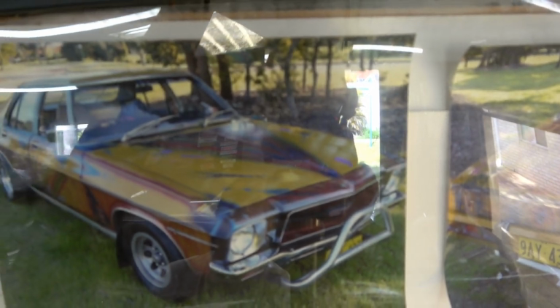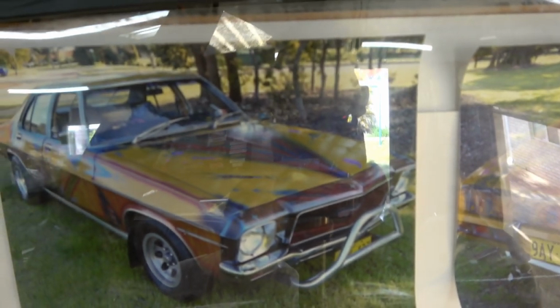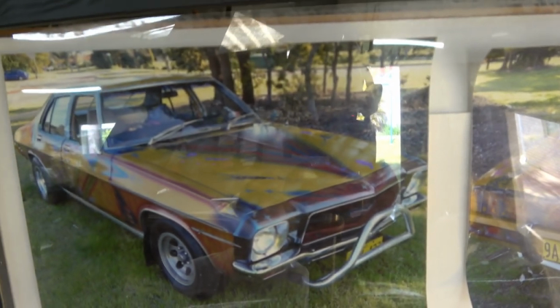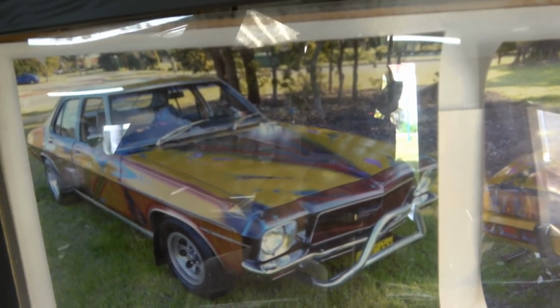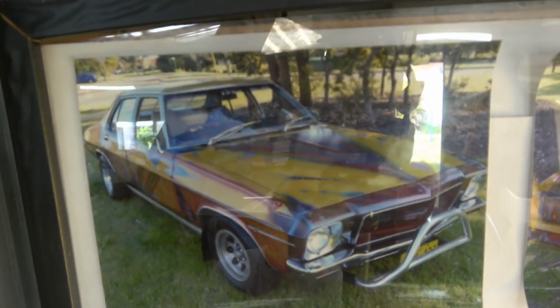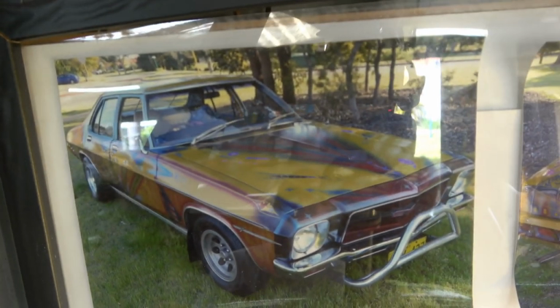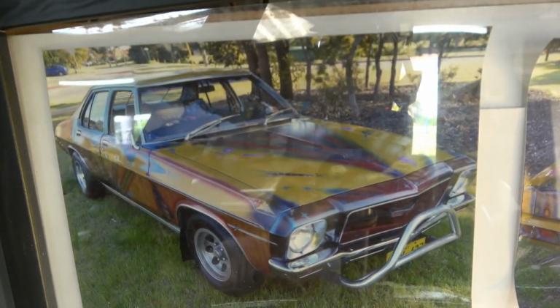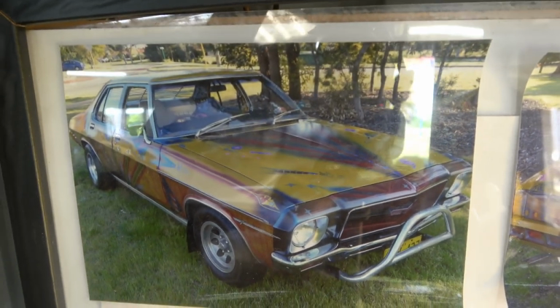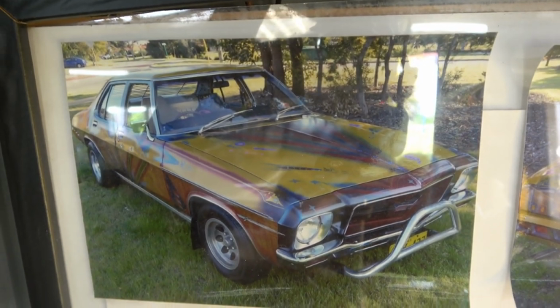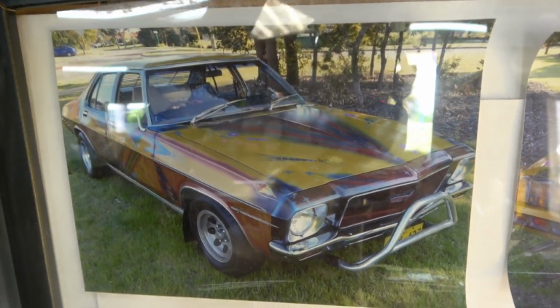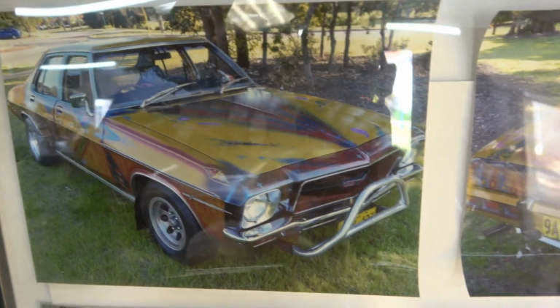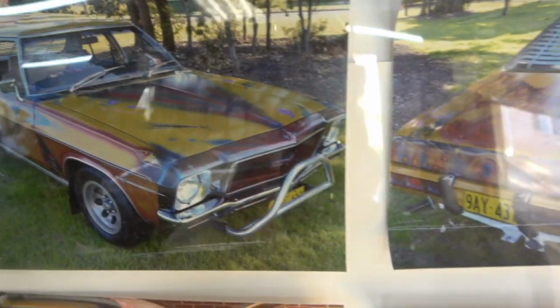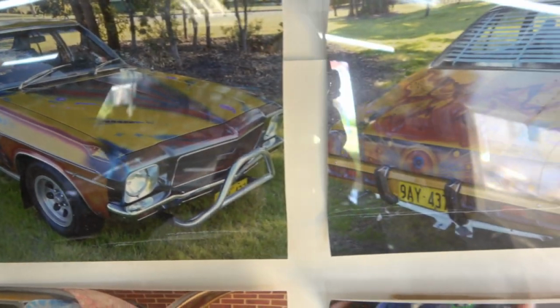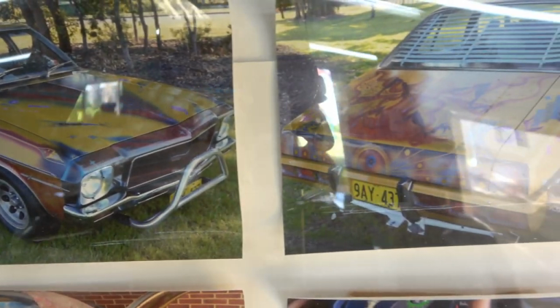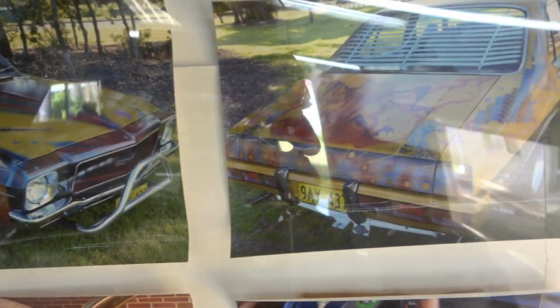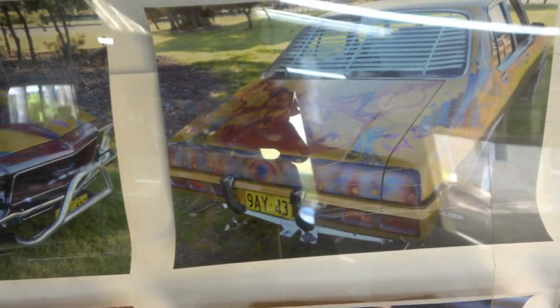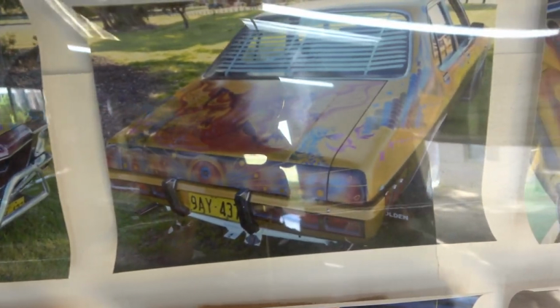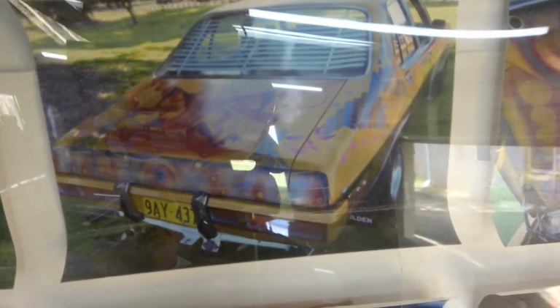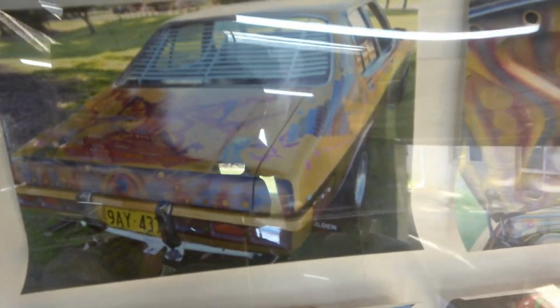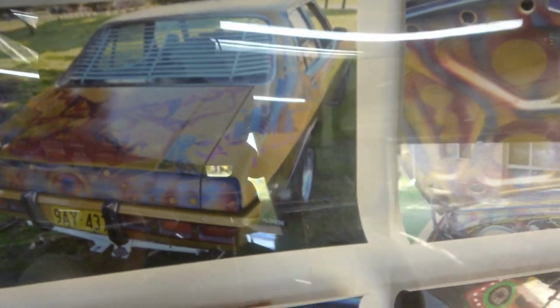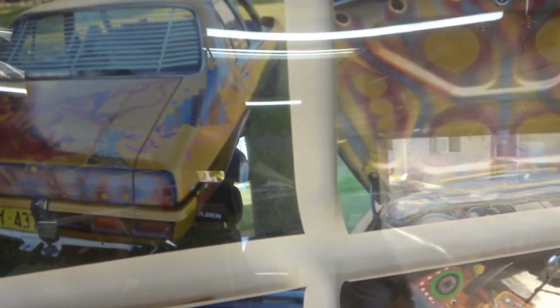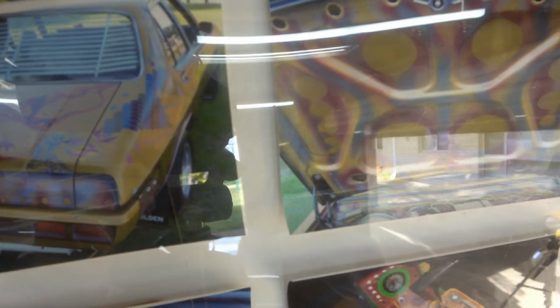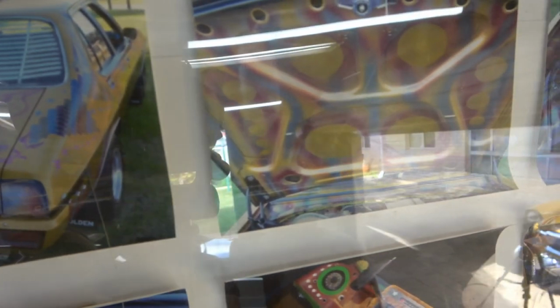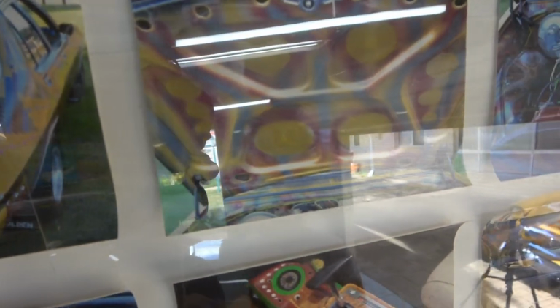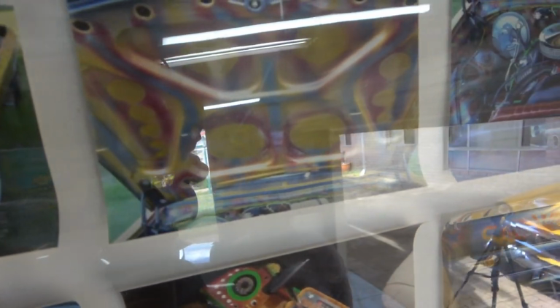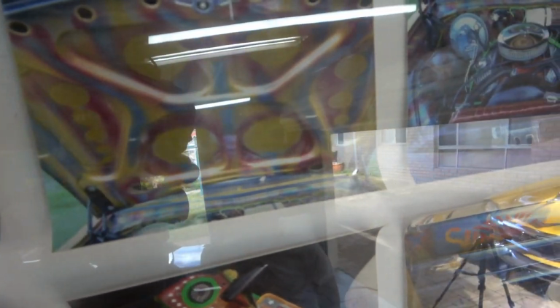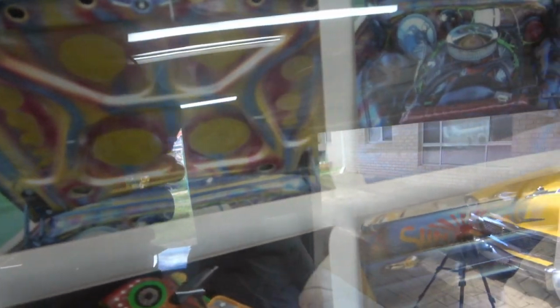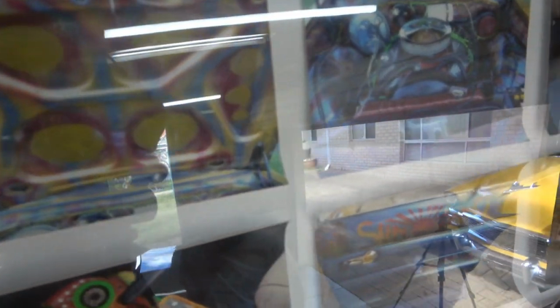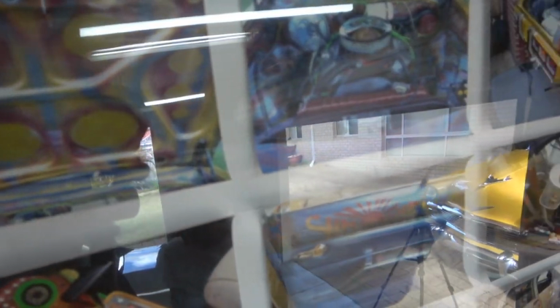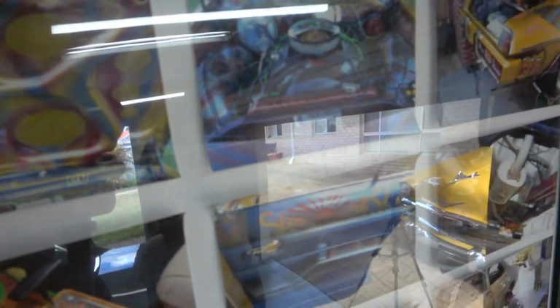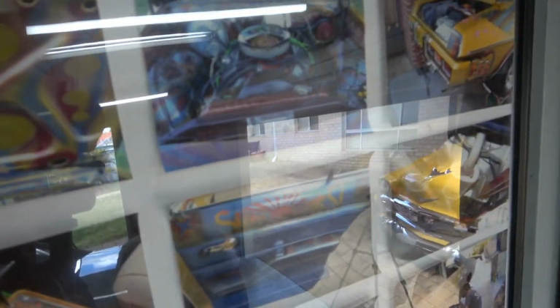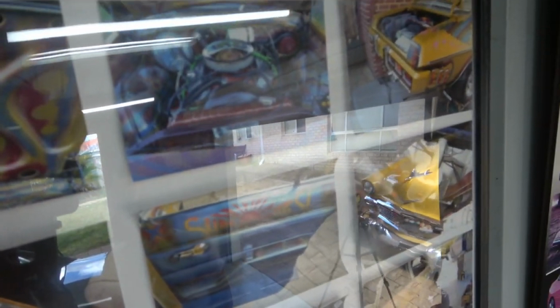So I bought this in 2012. I was looking for an HQ because we were going to buy a 2005 Monaro, and then my missus said, instead of that, why don't you build a car in honour of your uncle? He had a Monaro.